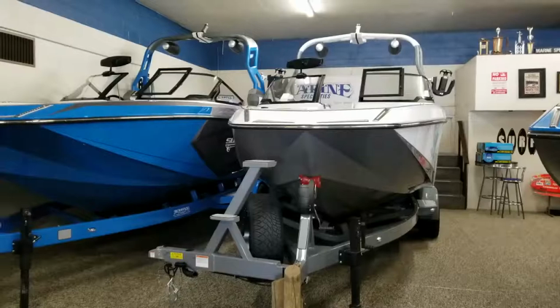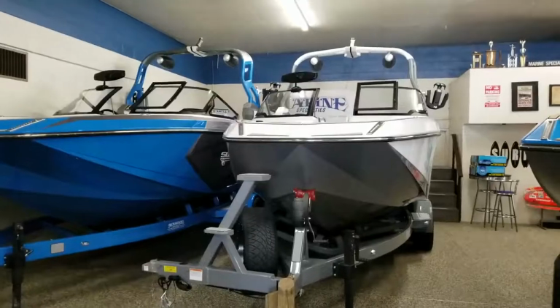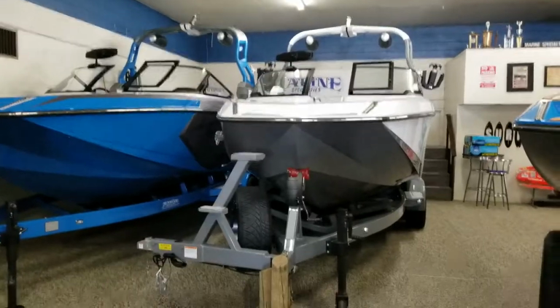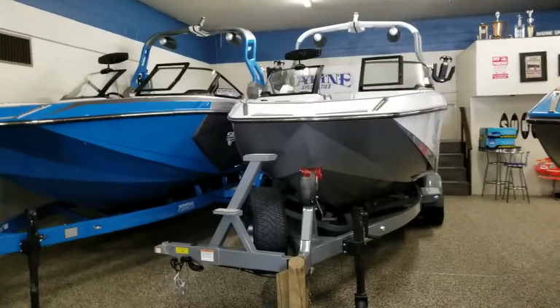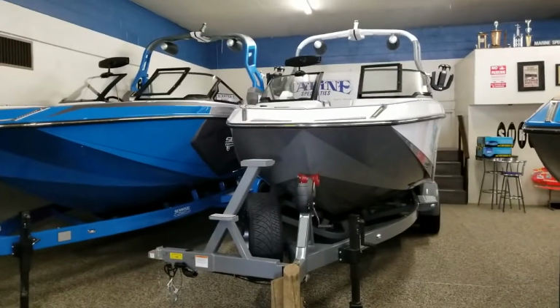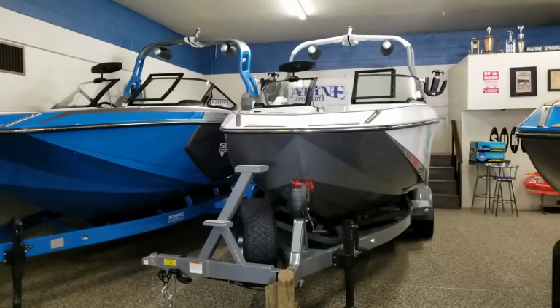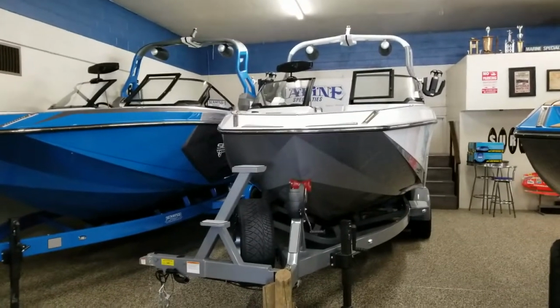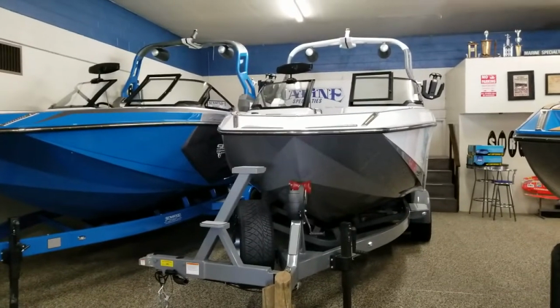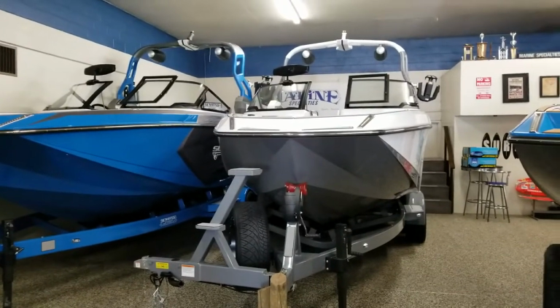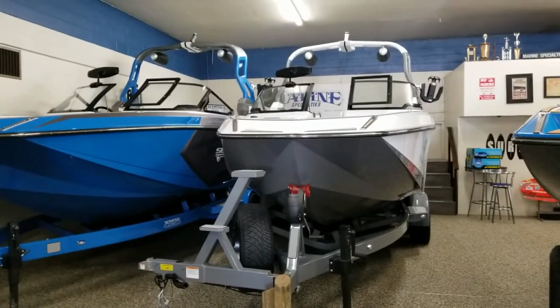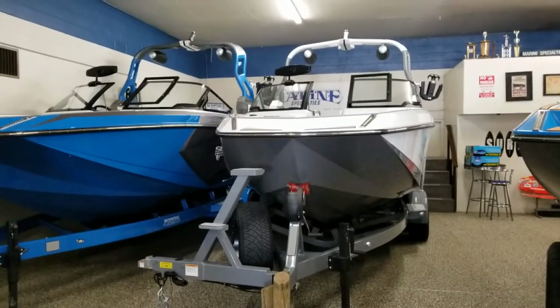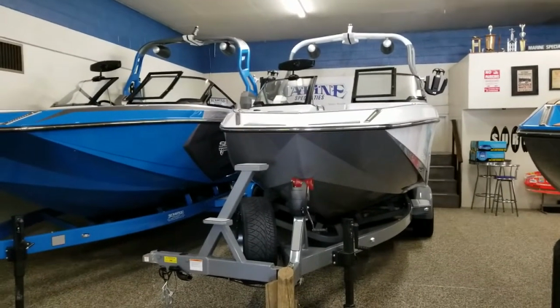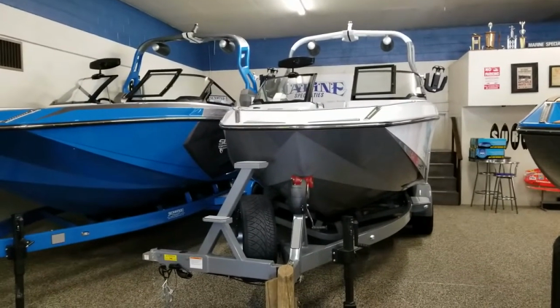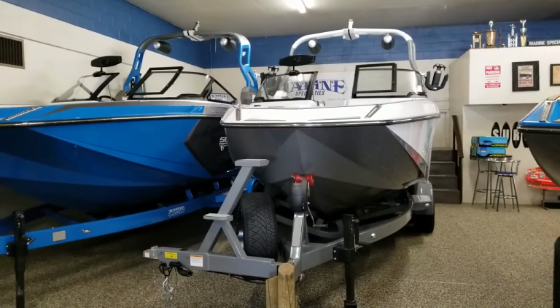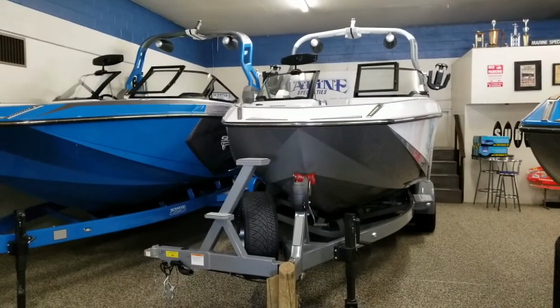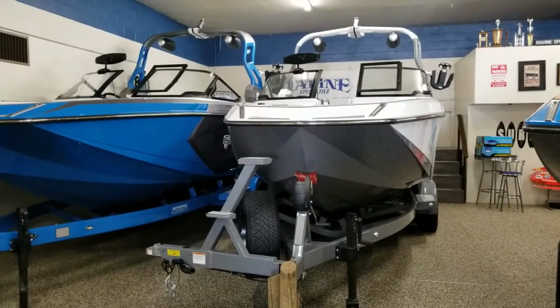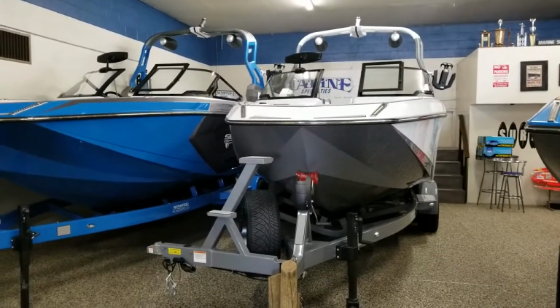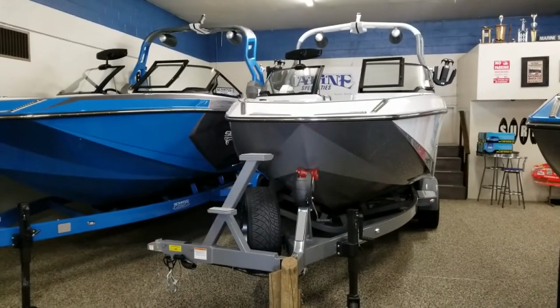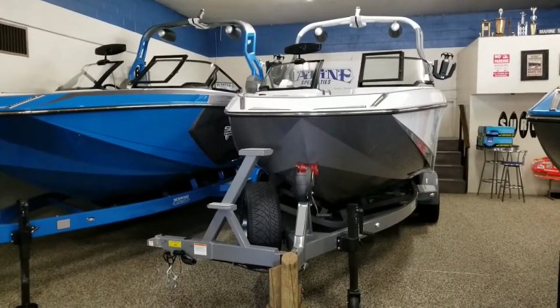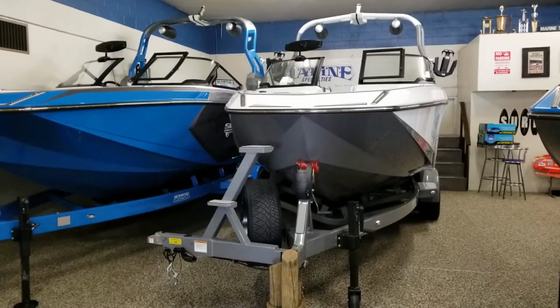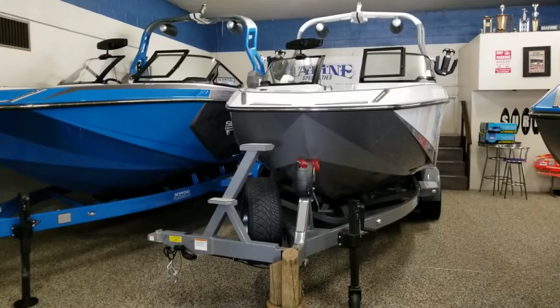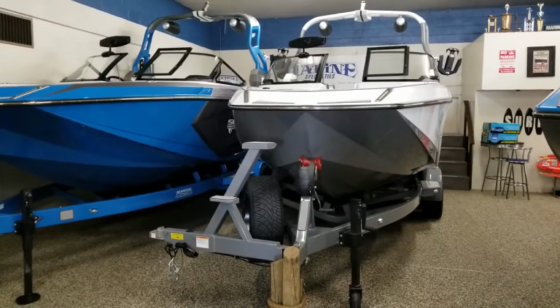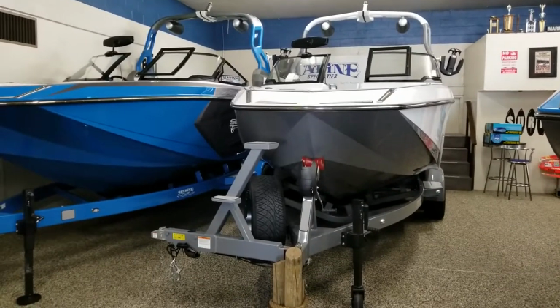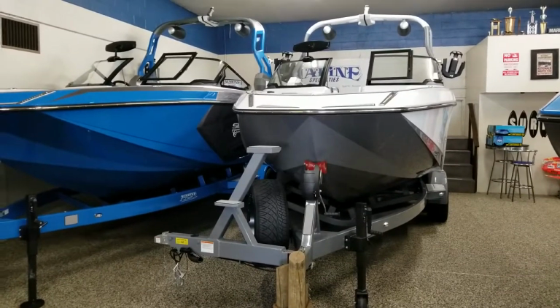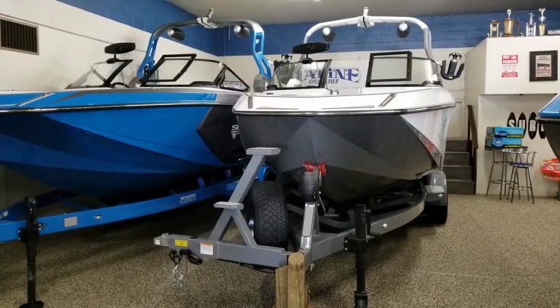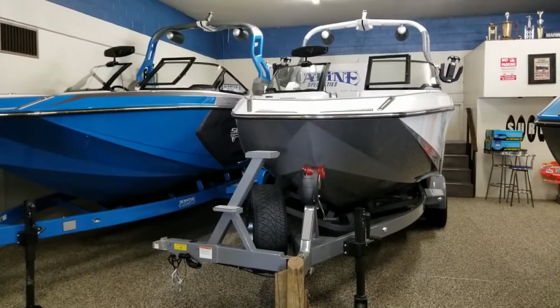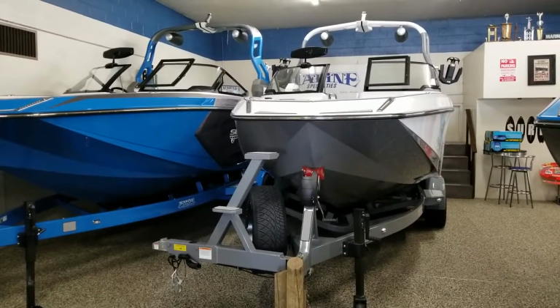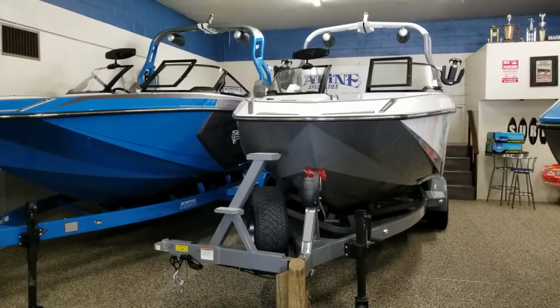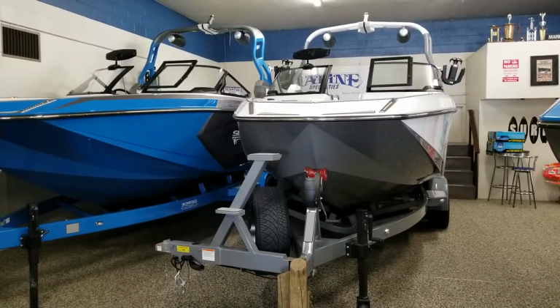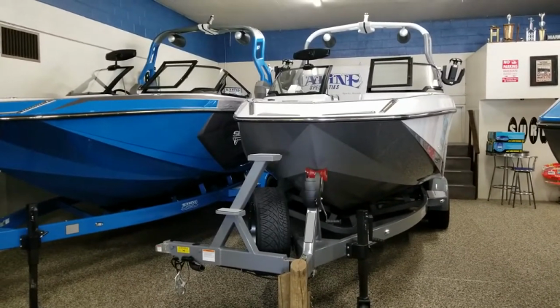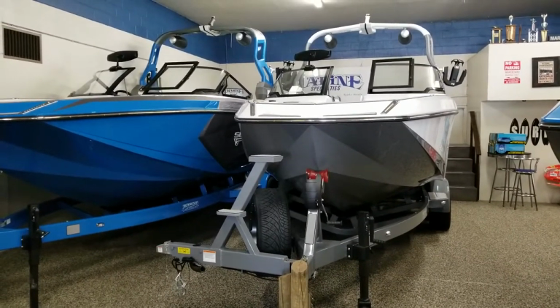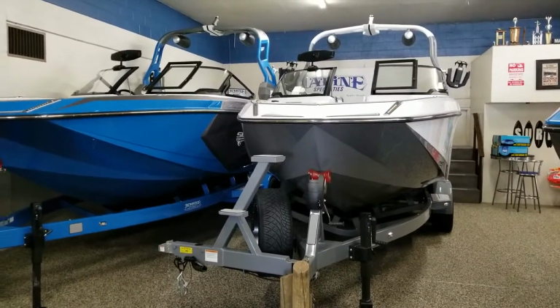Hello from Marine Specialties in Sparks, Nevada. Today we have a 2019 Nautique G23. This is the premier wake and surf boat on the market.